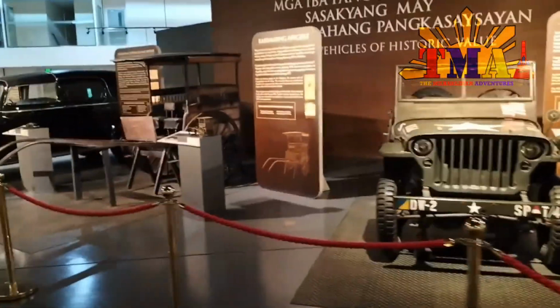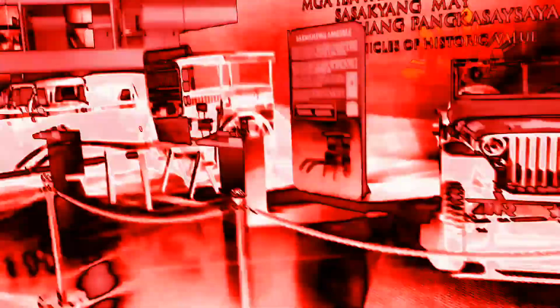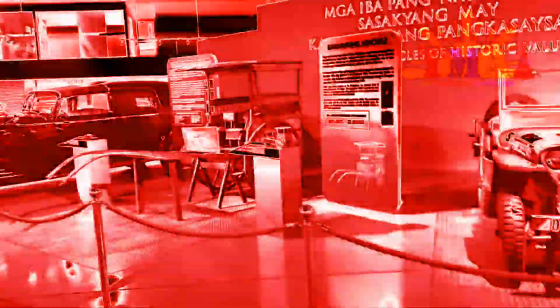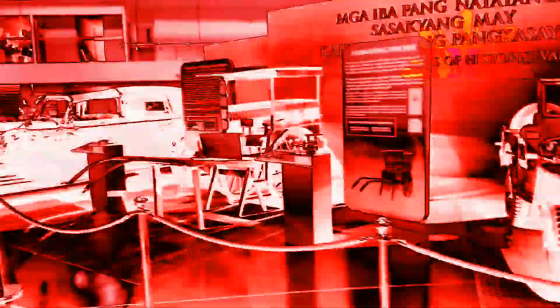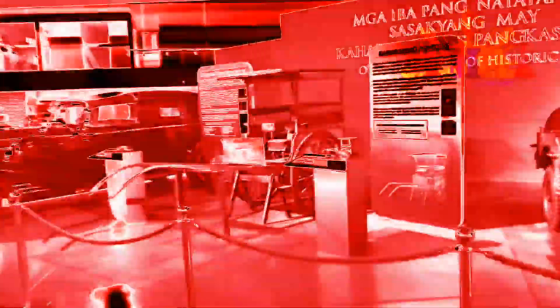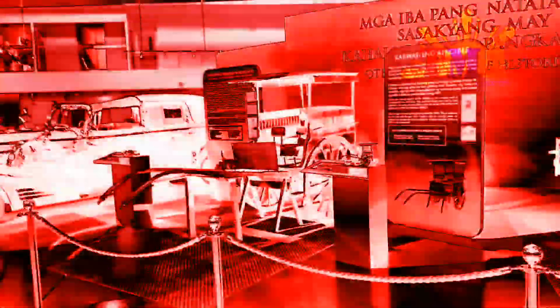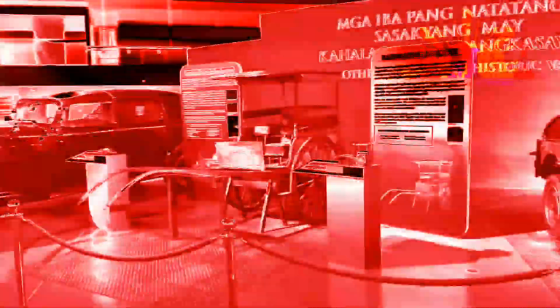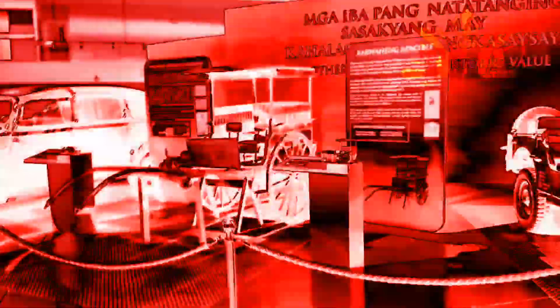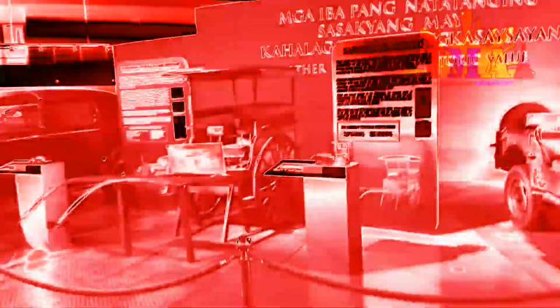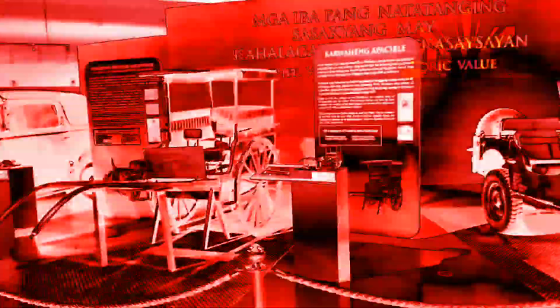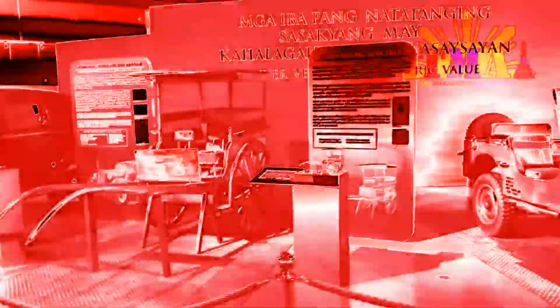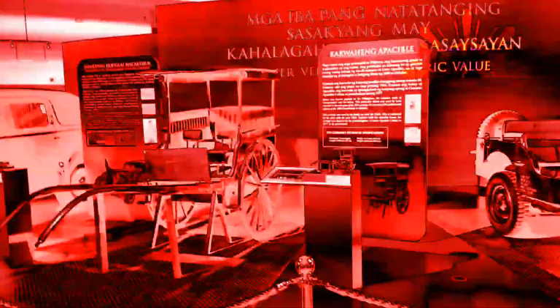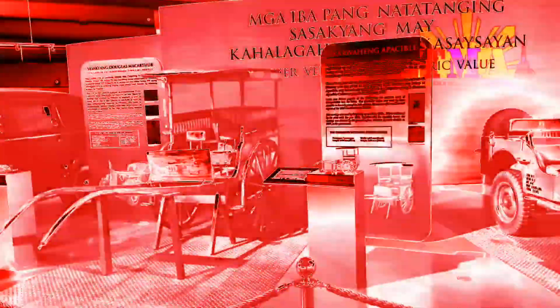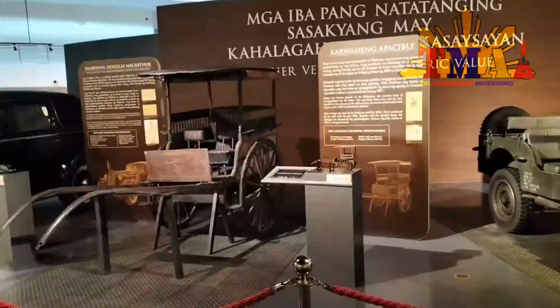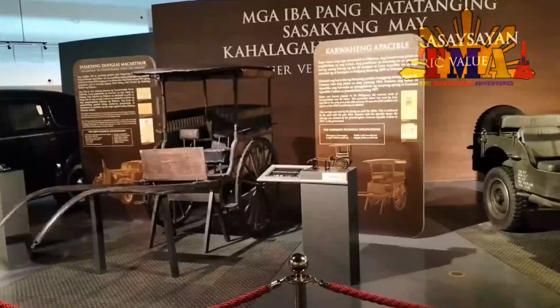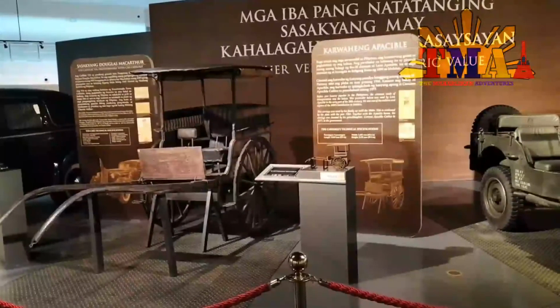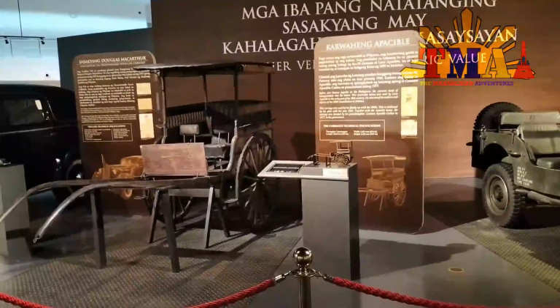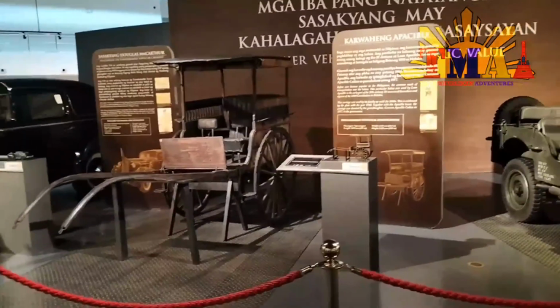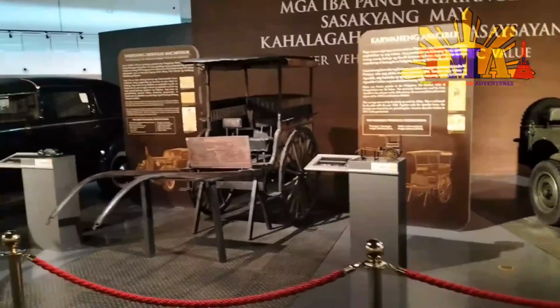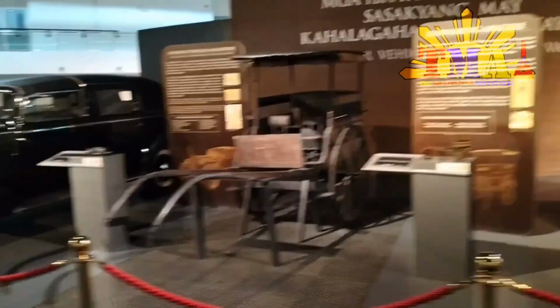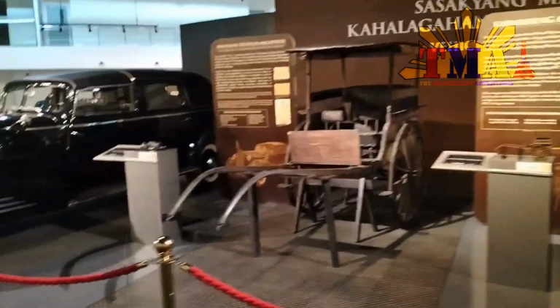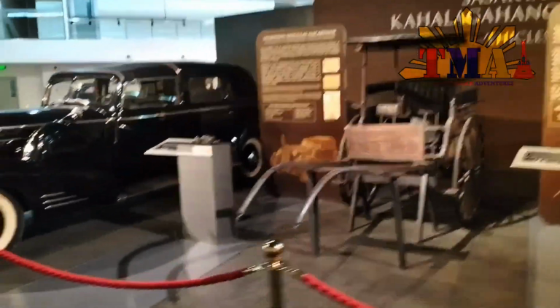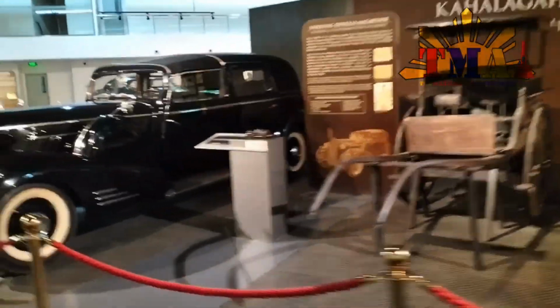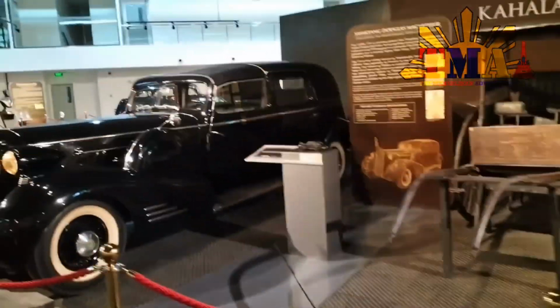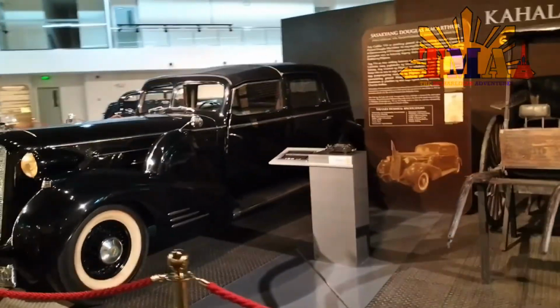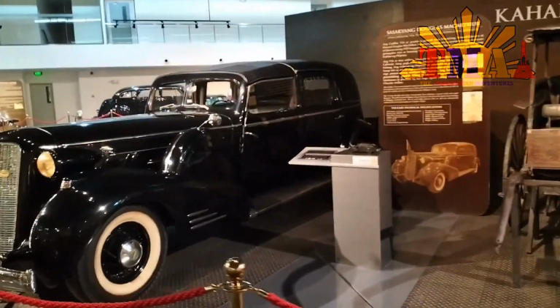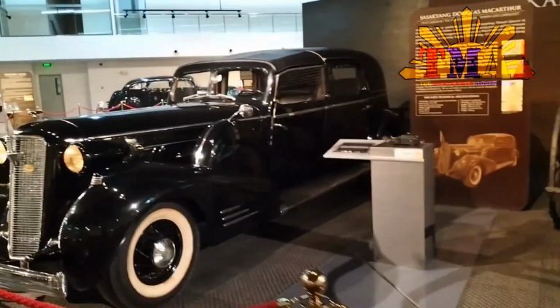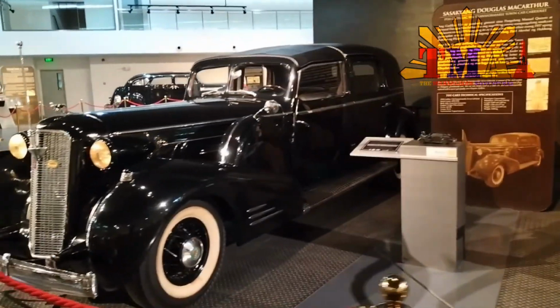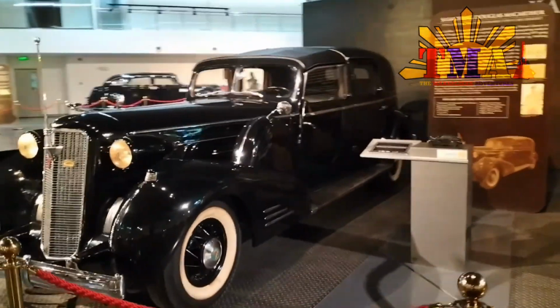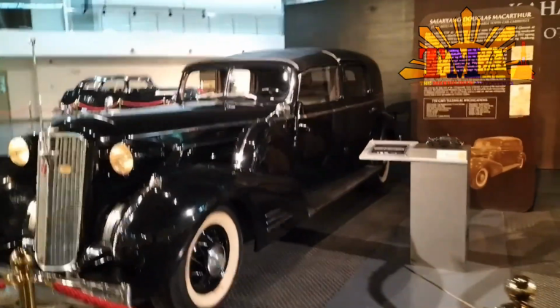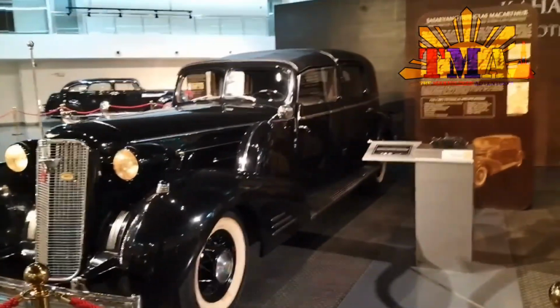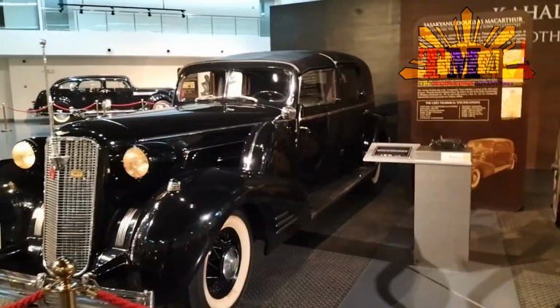Mabuhay po ang ating mga pambansang museo! The National Museum is also a great place to go — I've taken some pictures there and possibly a good vlog will be there someday as well.